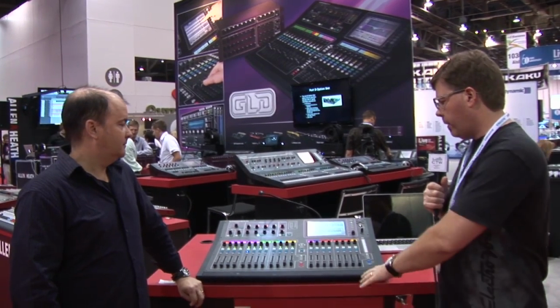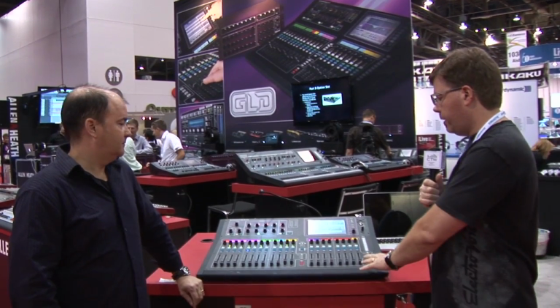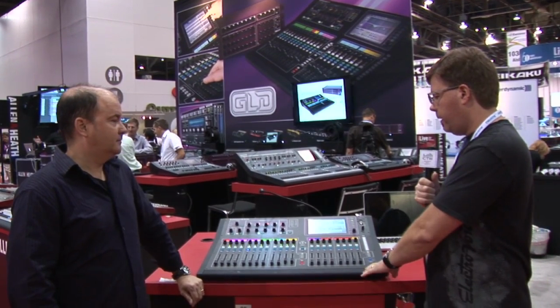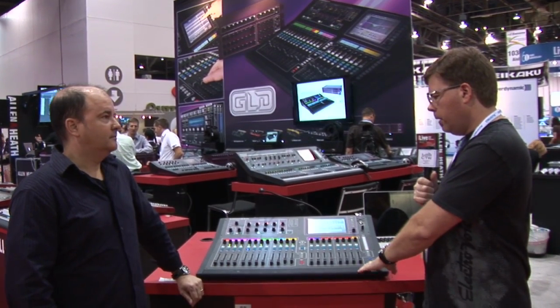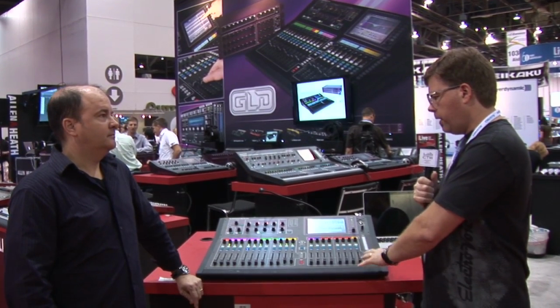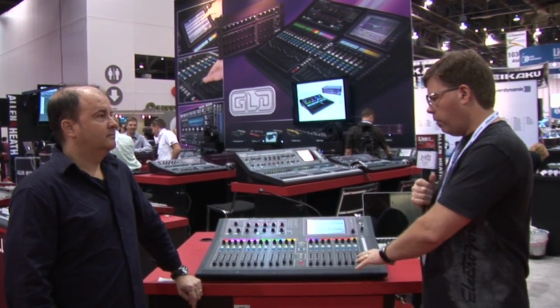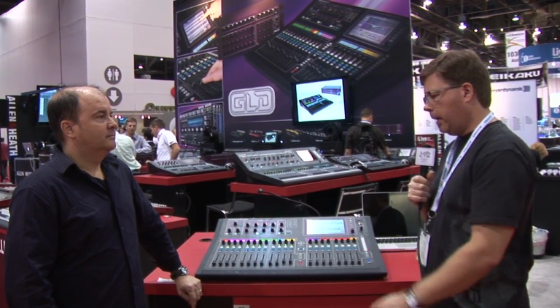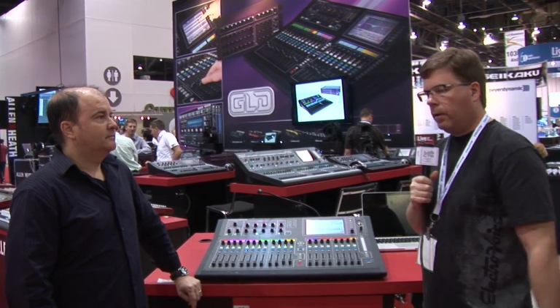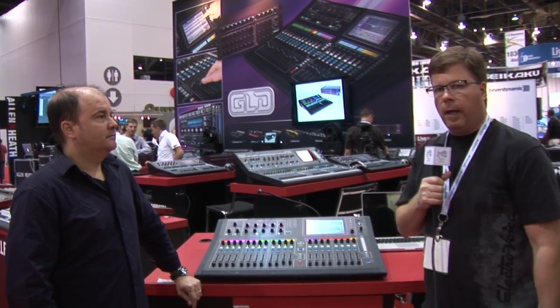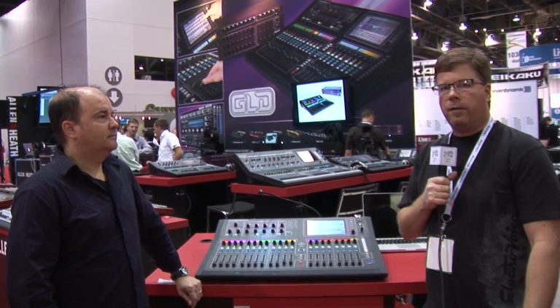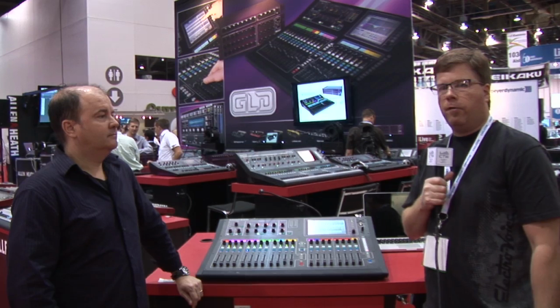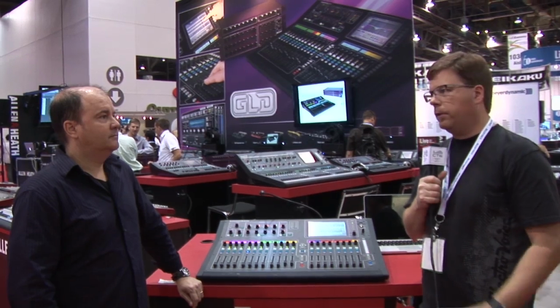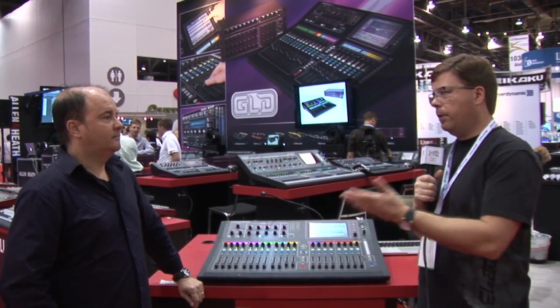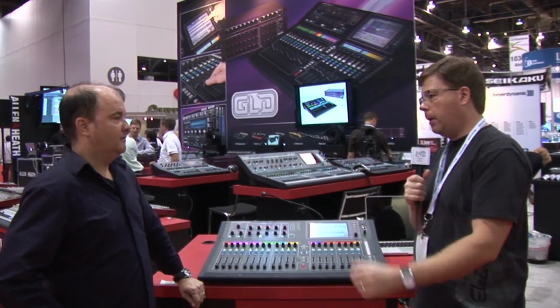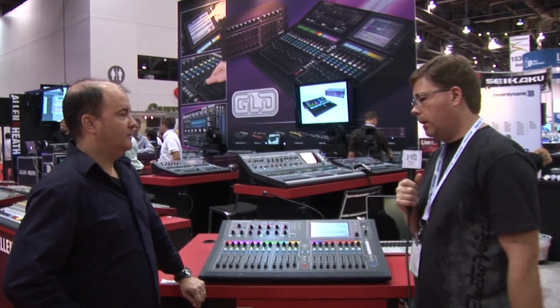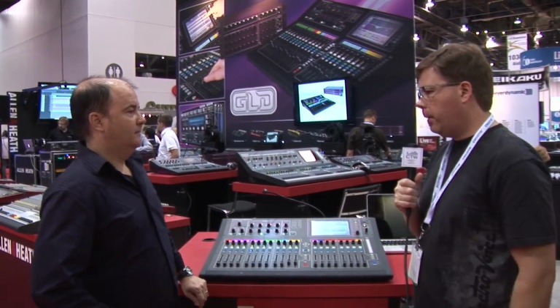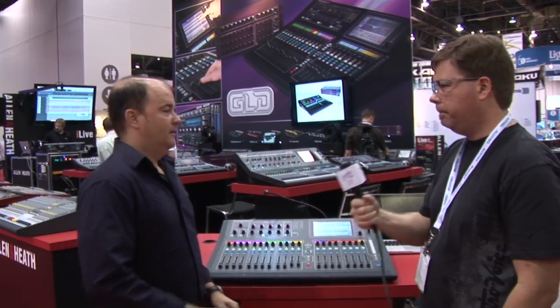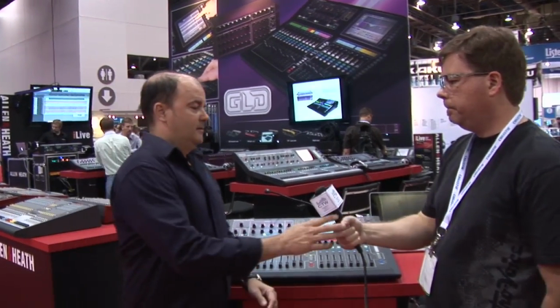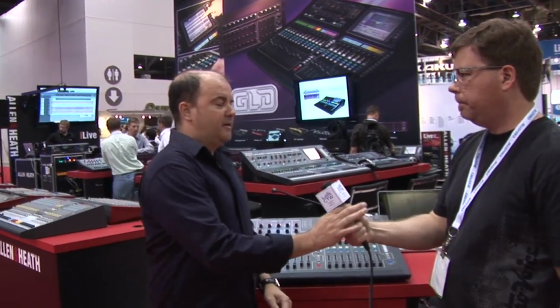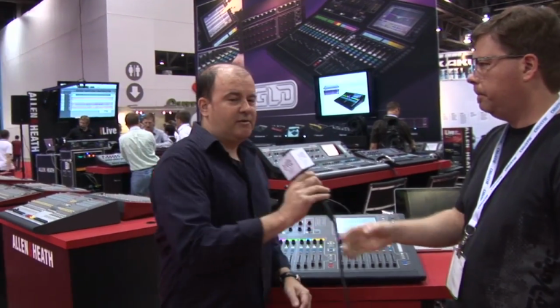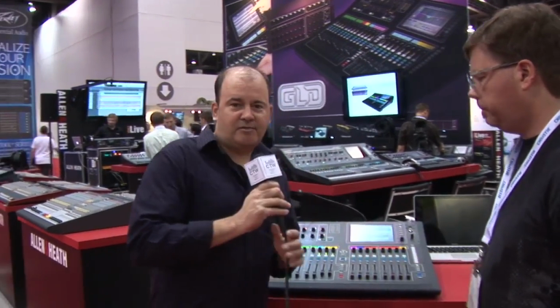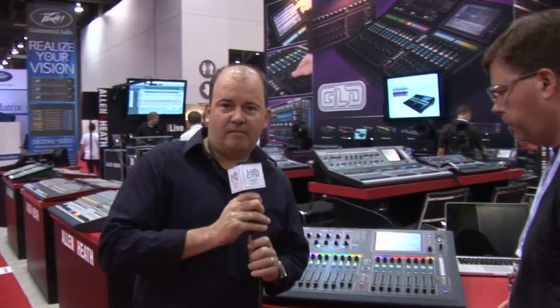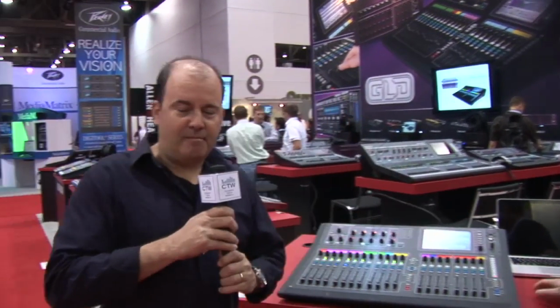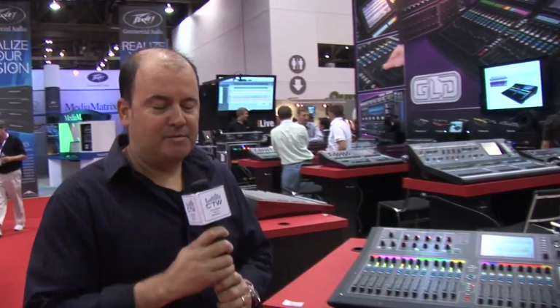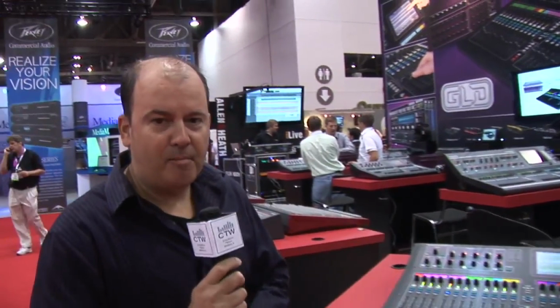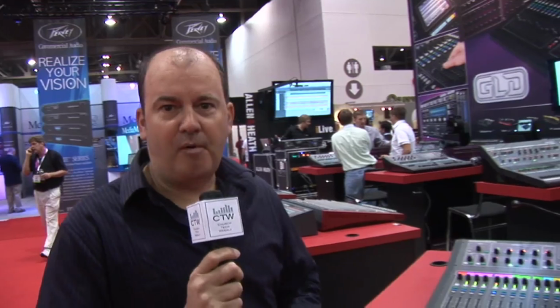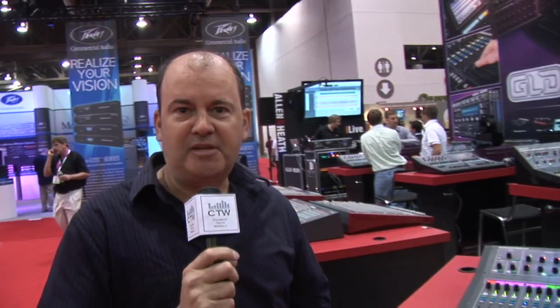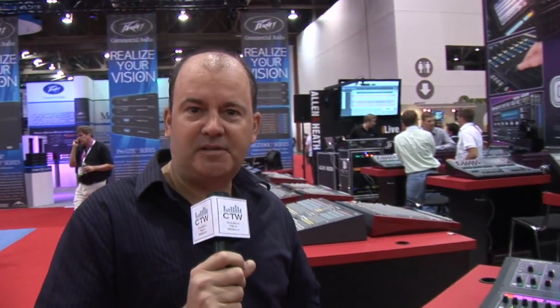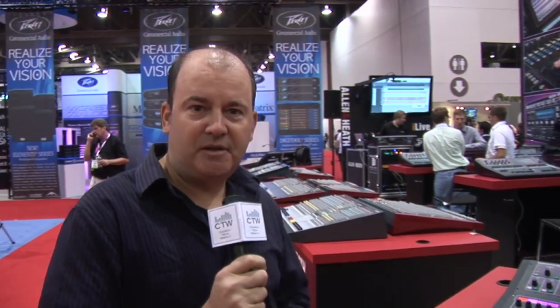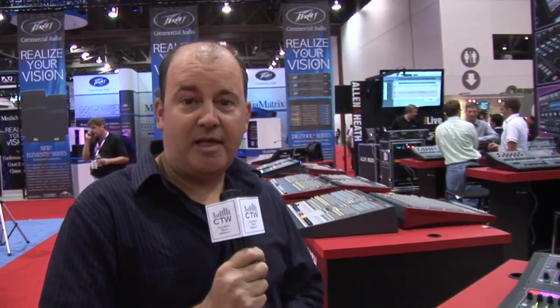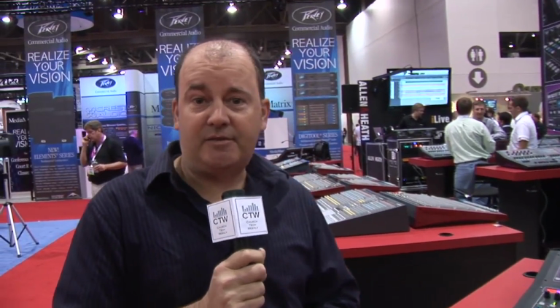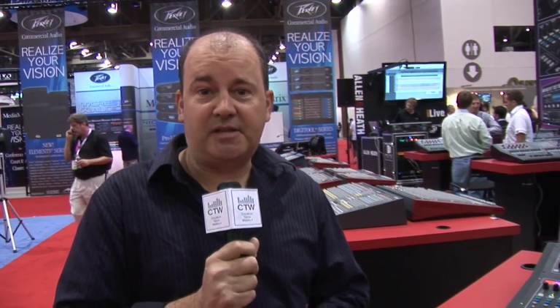It's a great small format console and it's pretty affordable too. Thanks everyone. My name is Michael Palmer, I'm the Vice President of Sales for Allen & Heath USA.